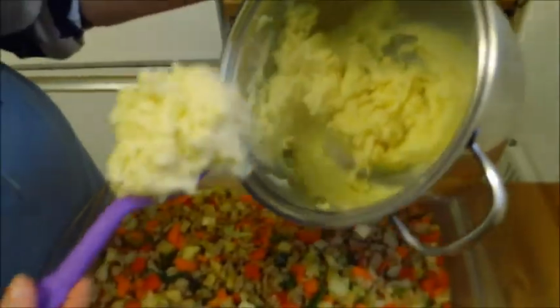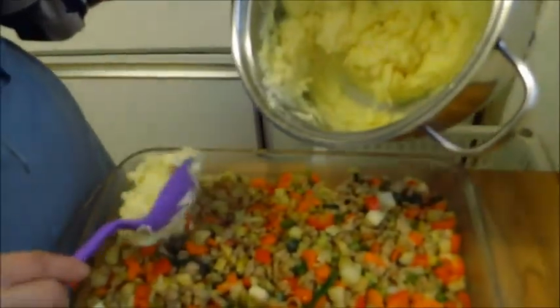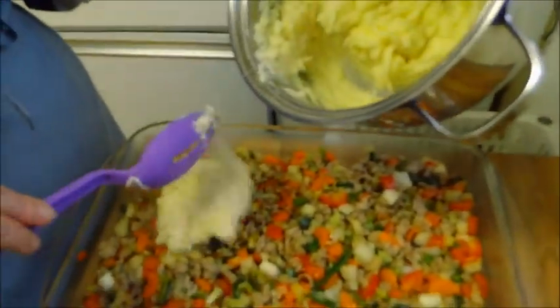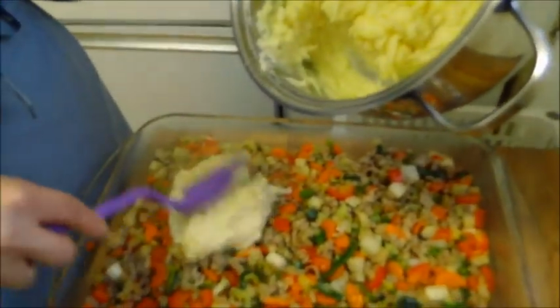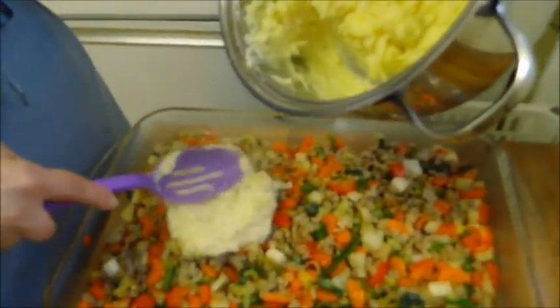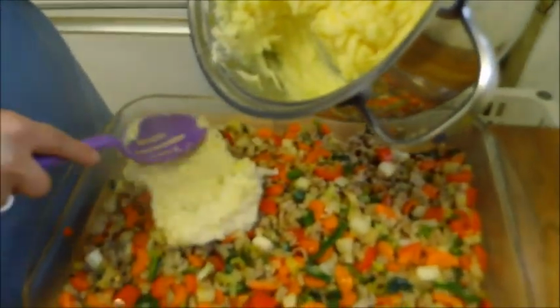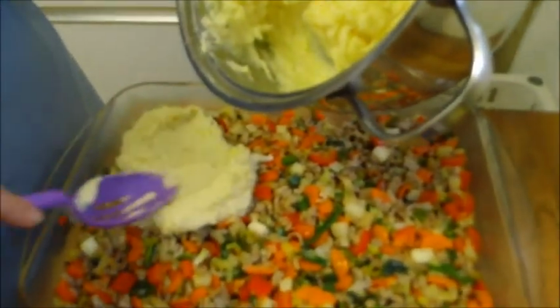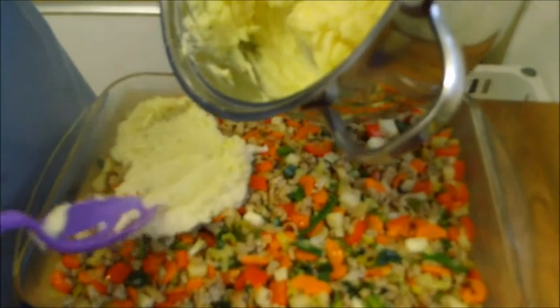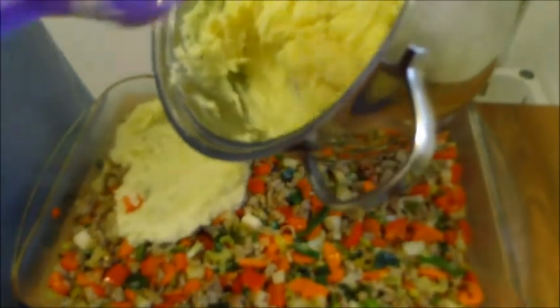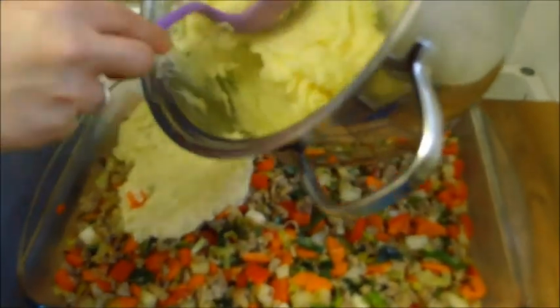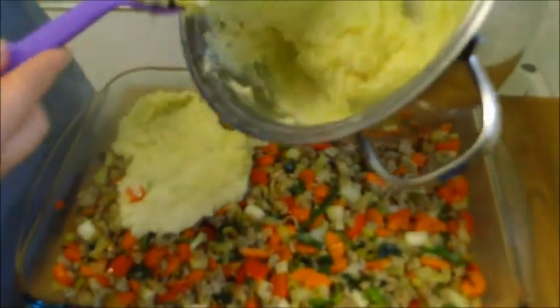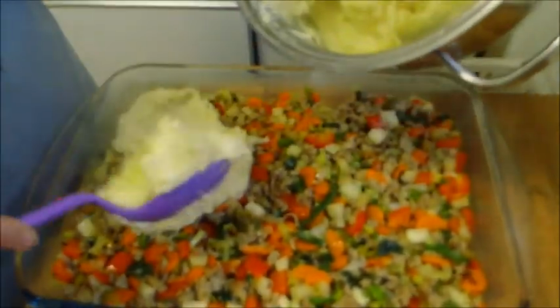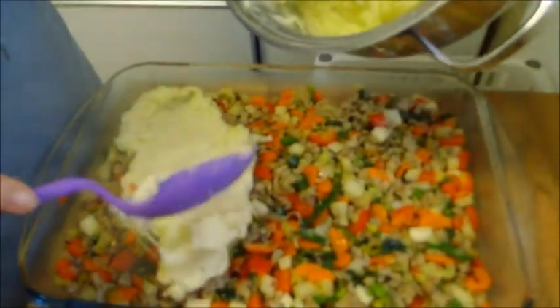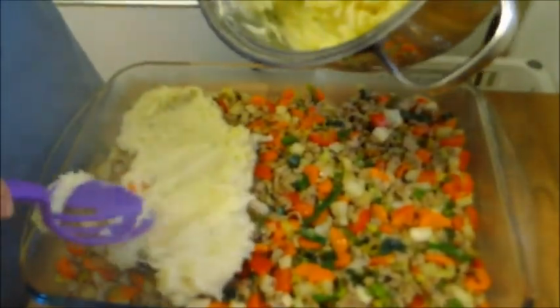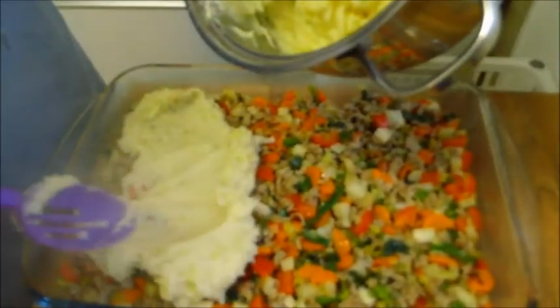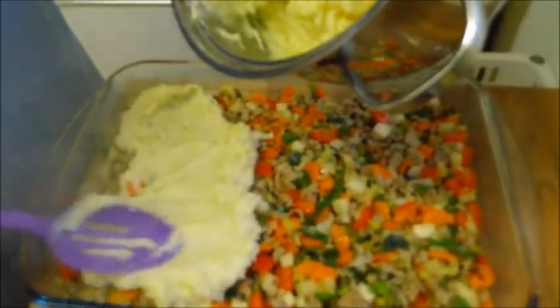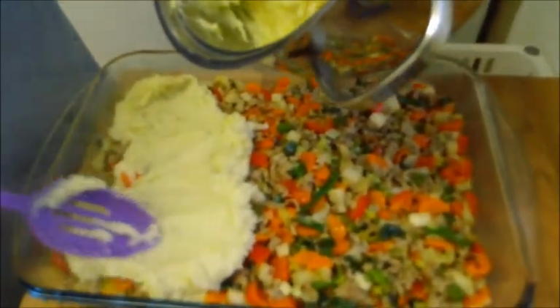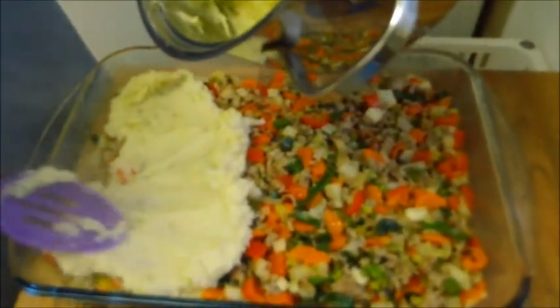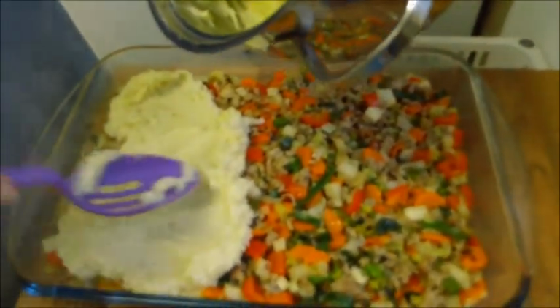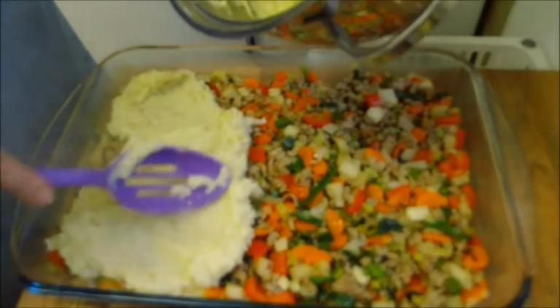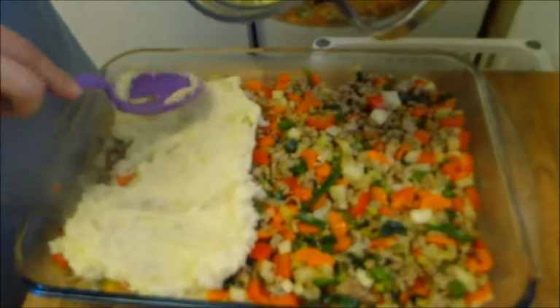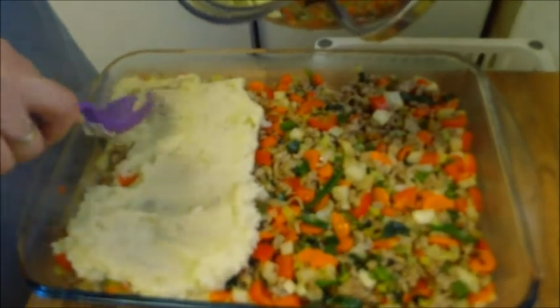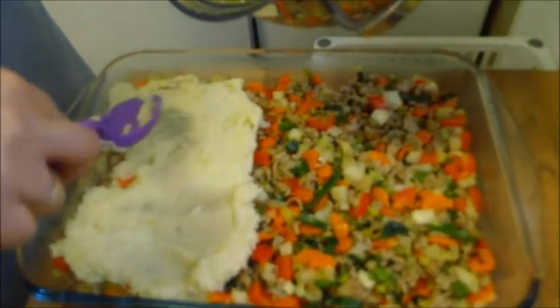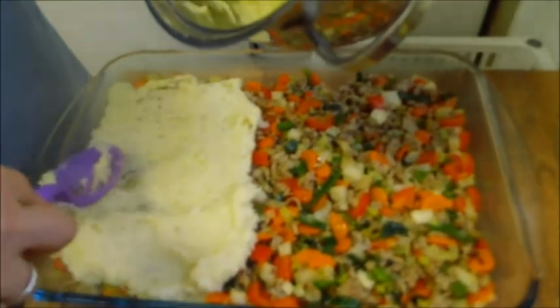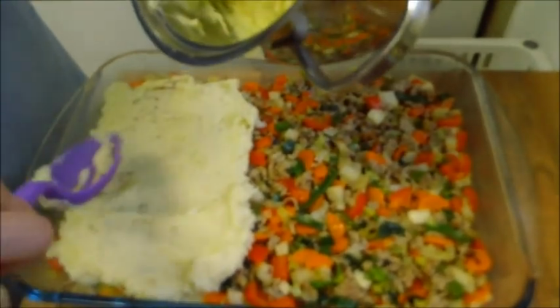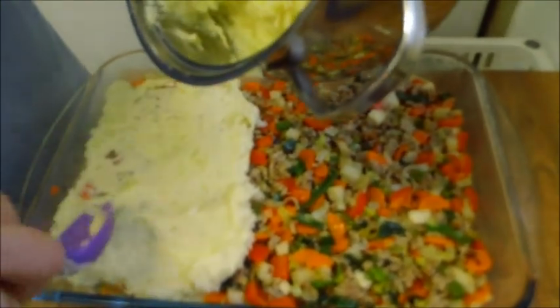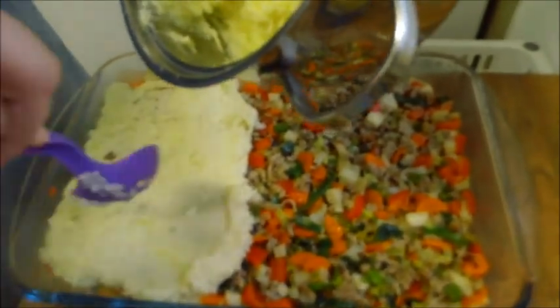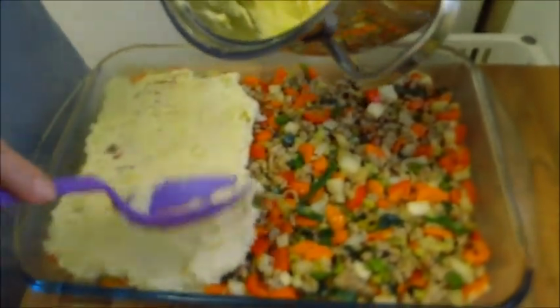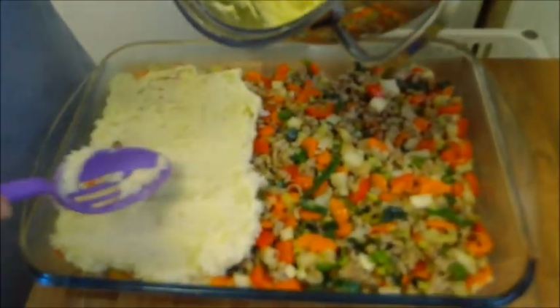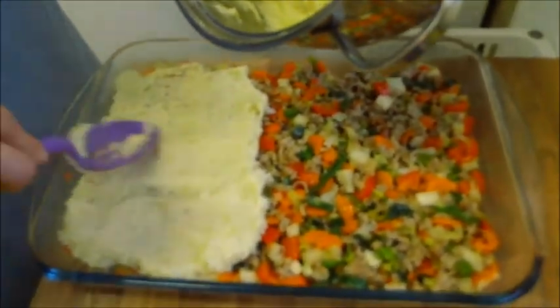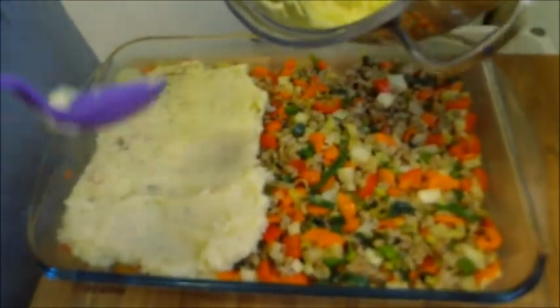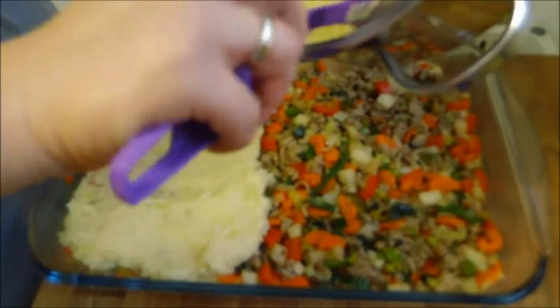Dann verteilen wir das jetzt auf unser angebratenes Gehacktes mit Gemüse, damit das alles schön bedeckt ist.